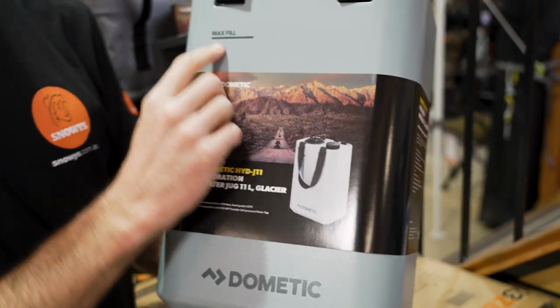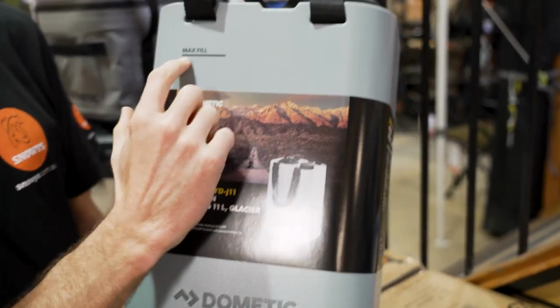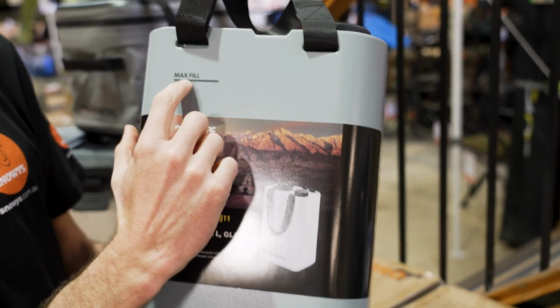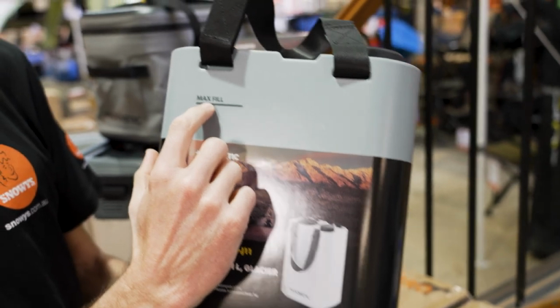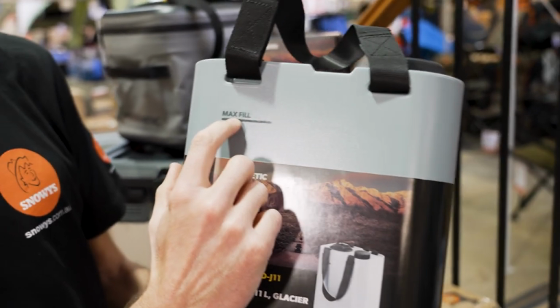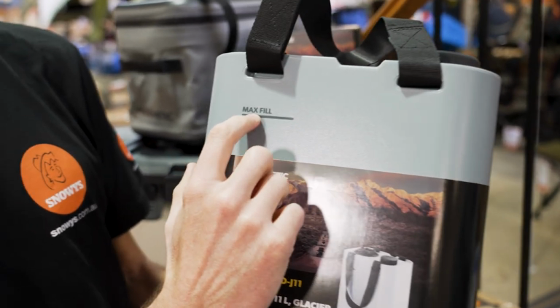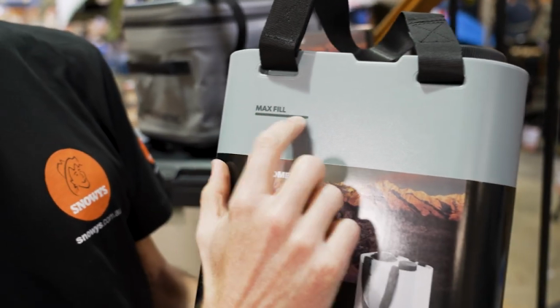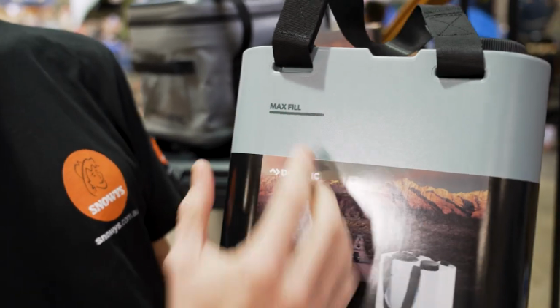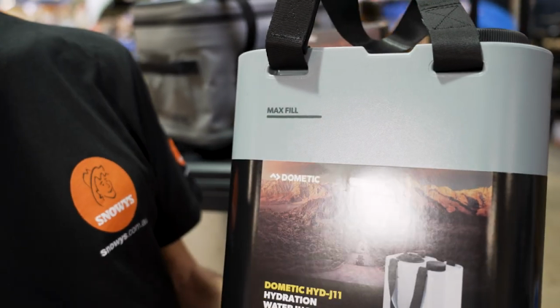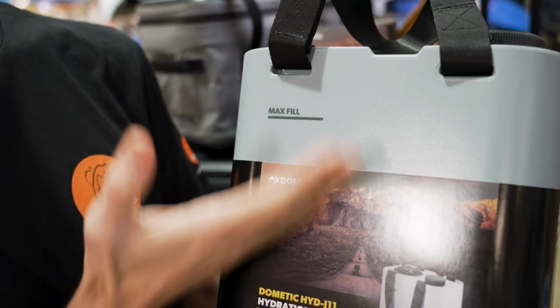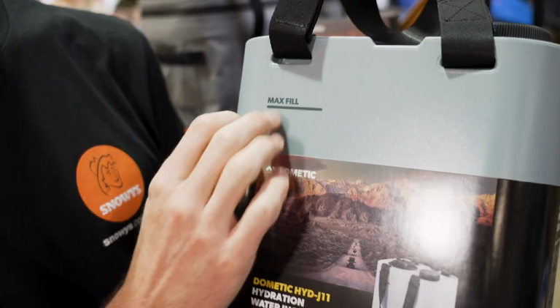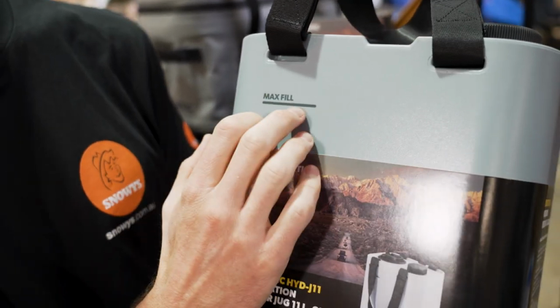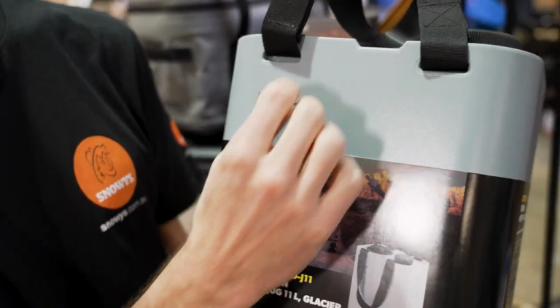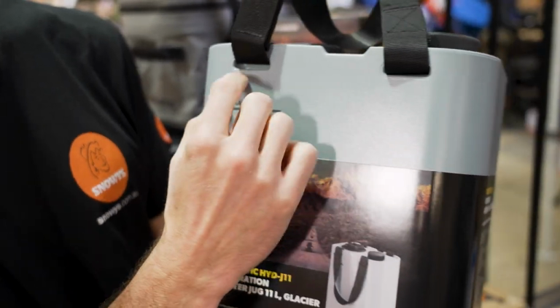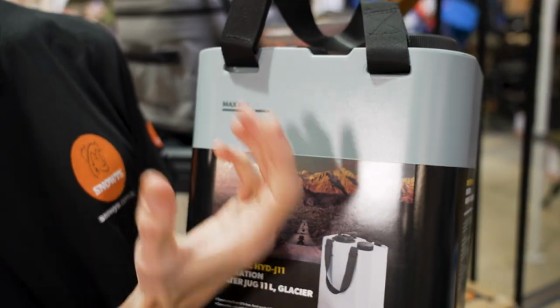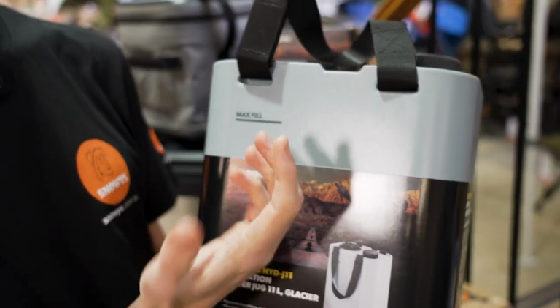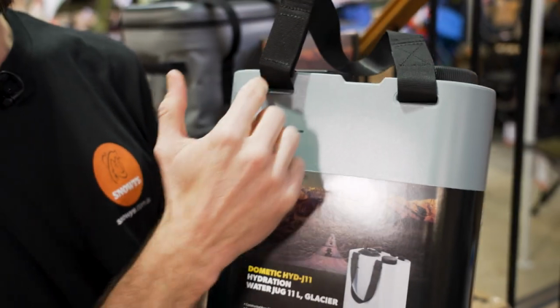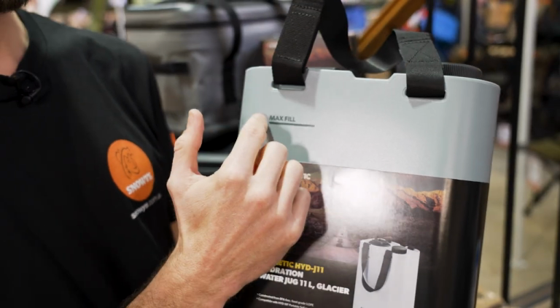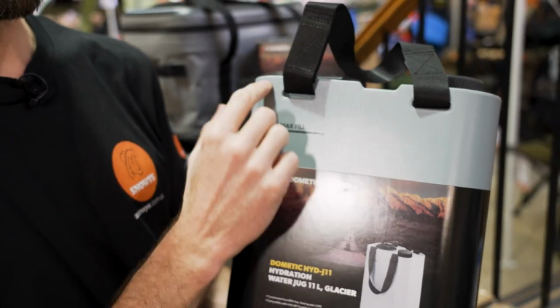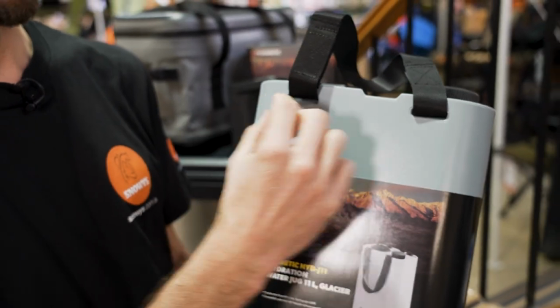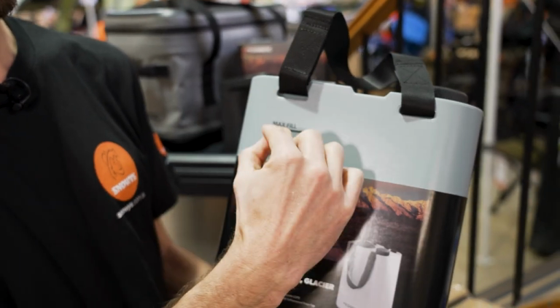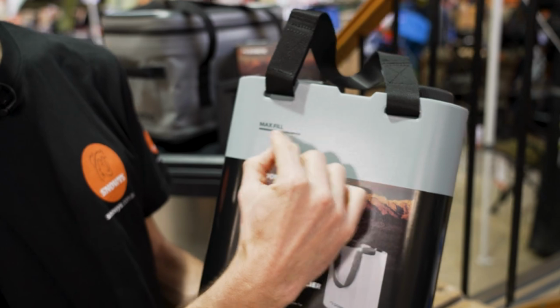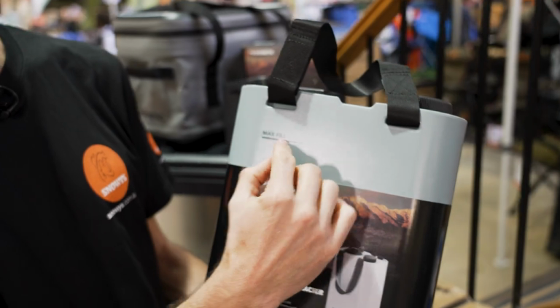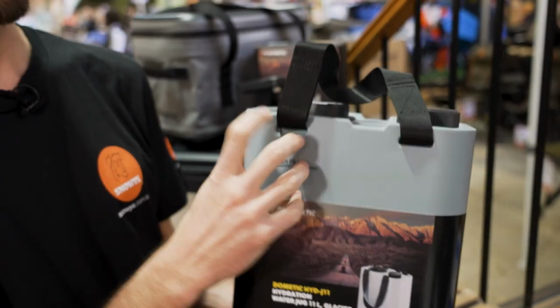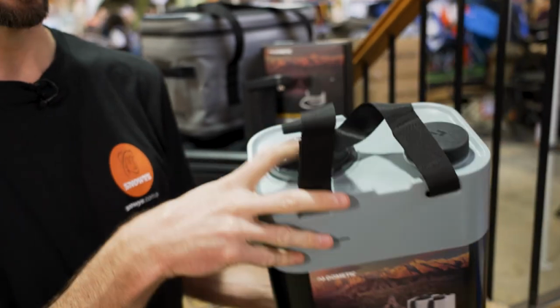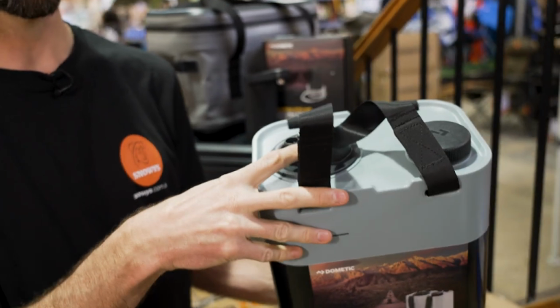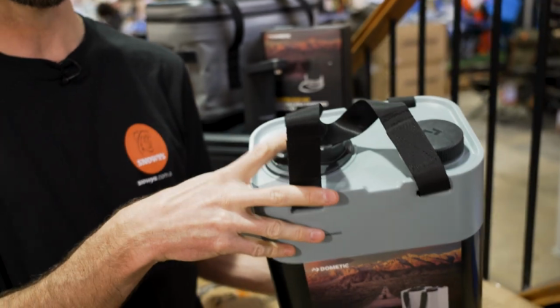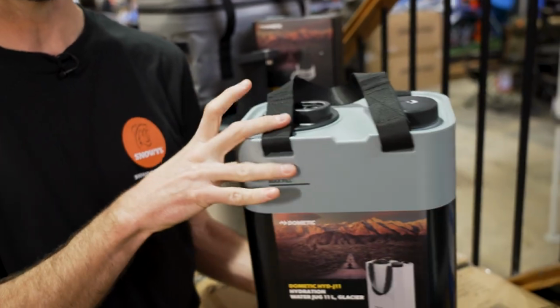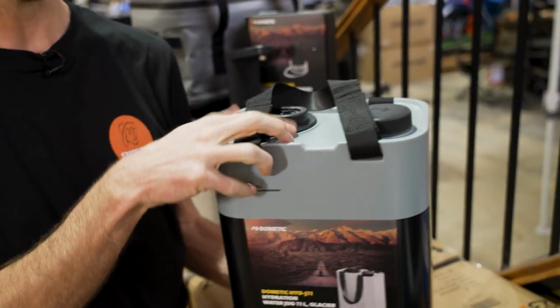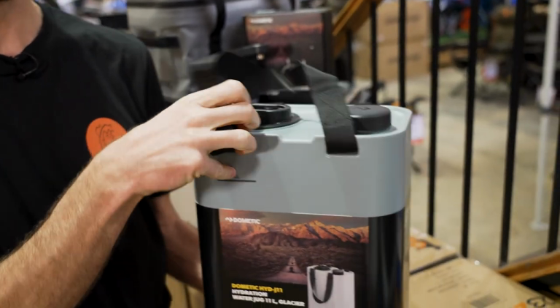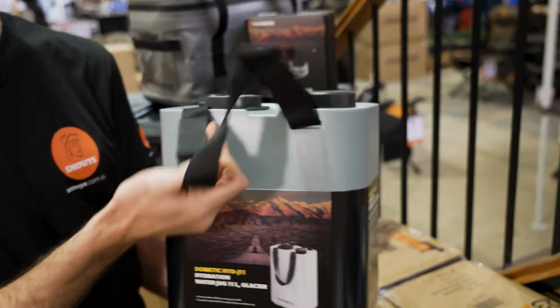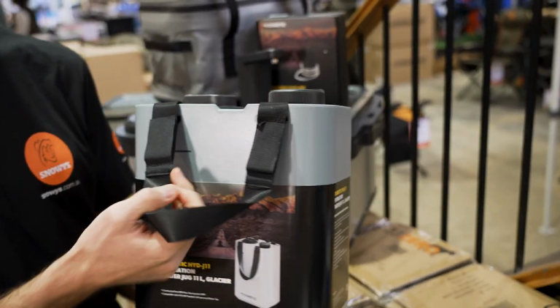It has an 11 litre volume, and there's a max fill line here, so you can fit 11 litres of water in there. You could probably squeeze a little bit more, but they say max fill to allow for the function of the lid, which I'll go through shortly.